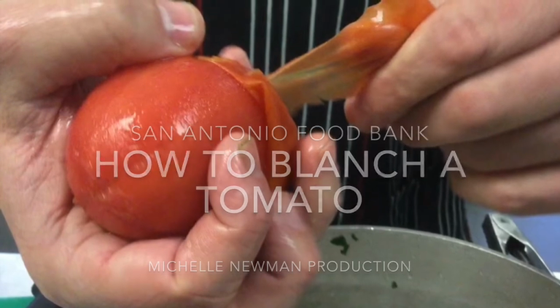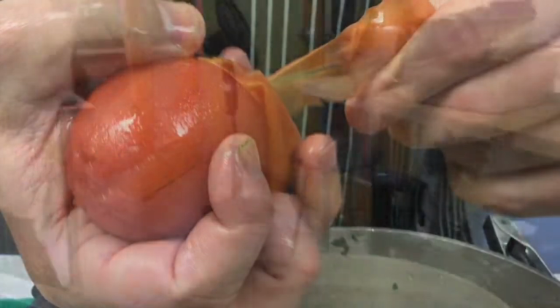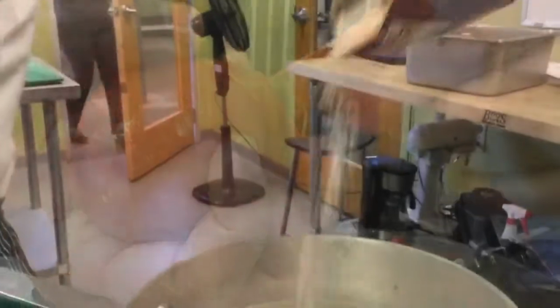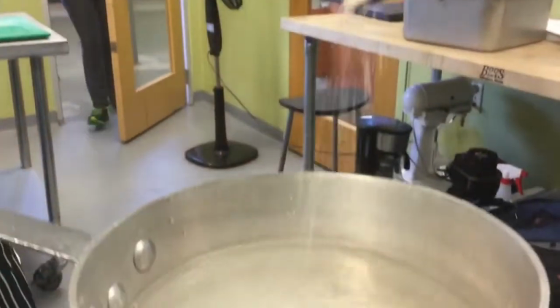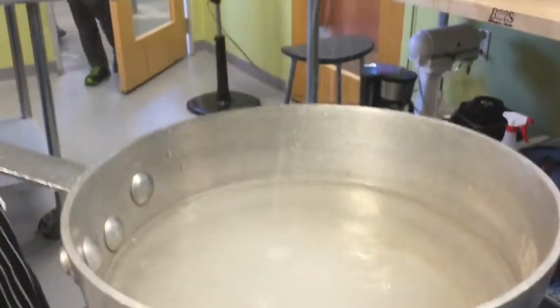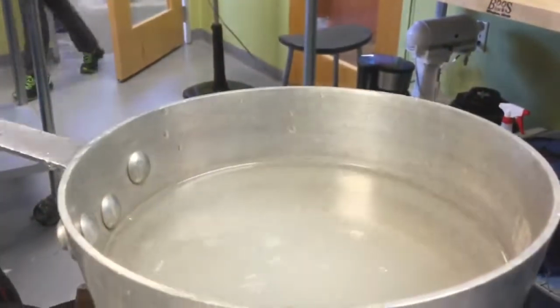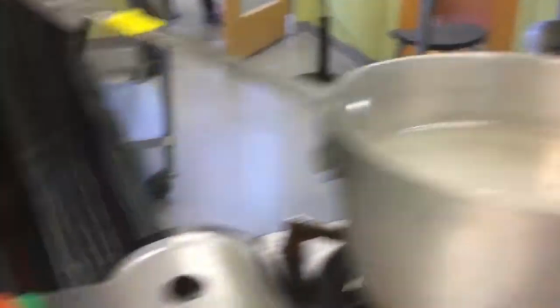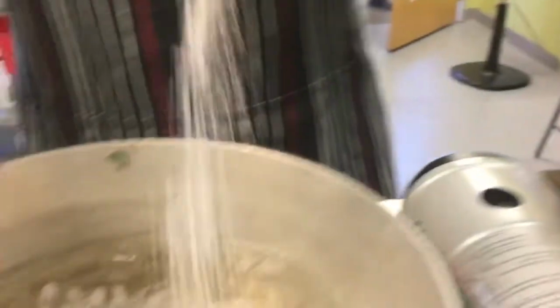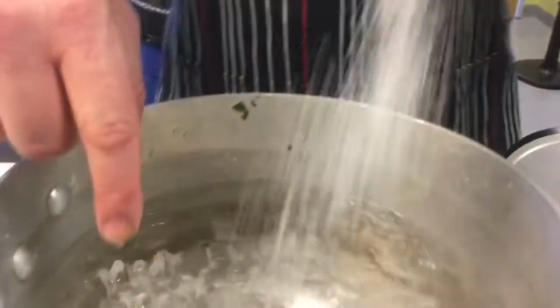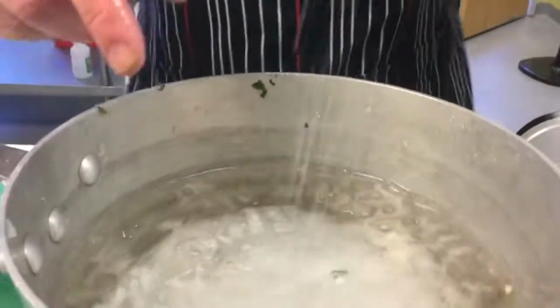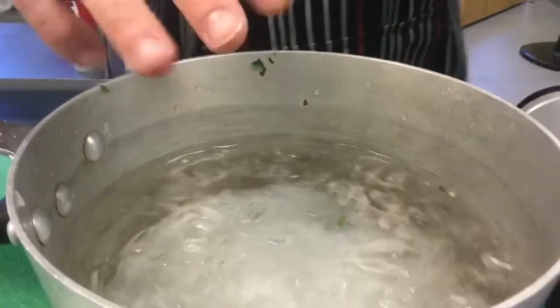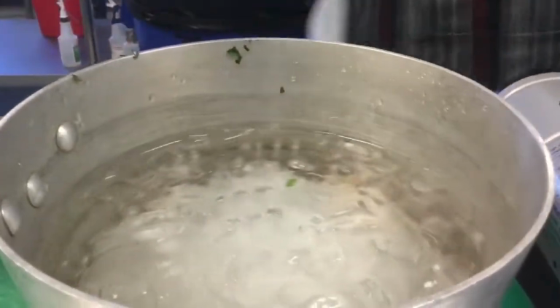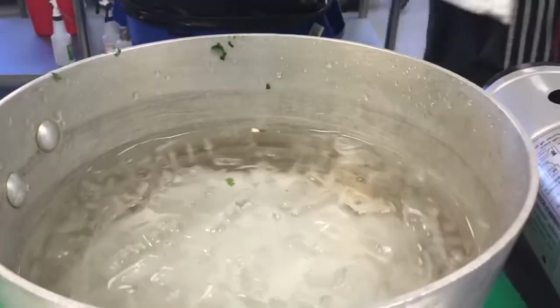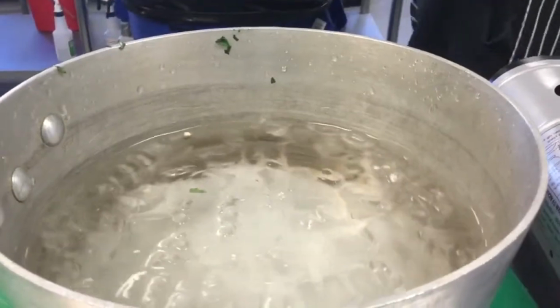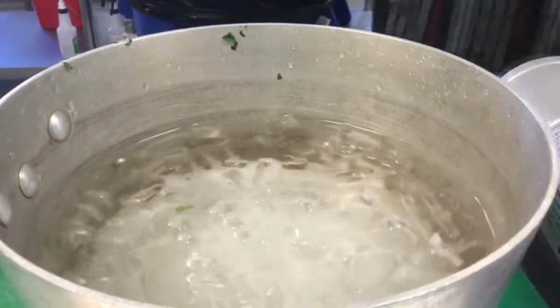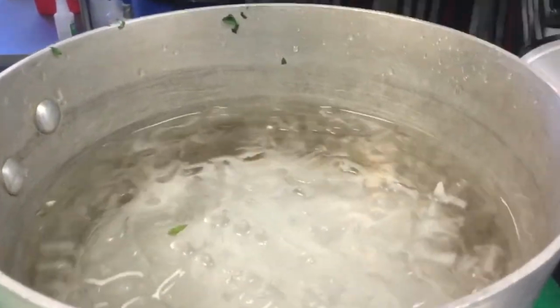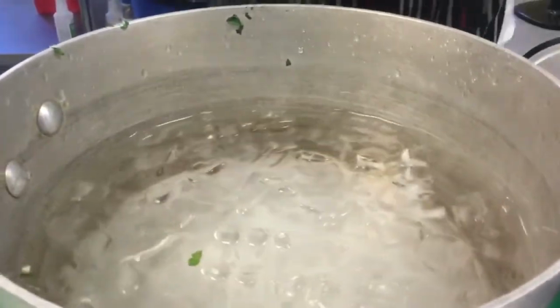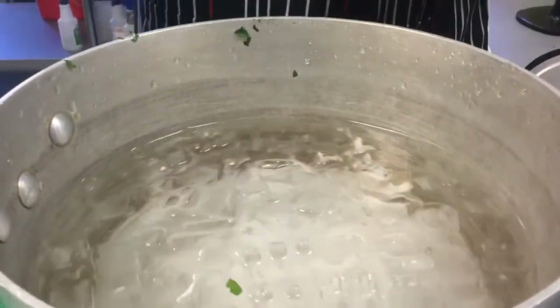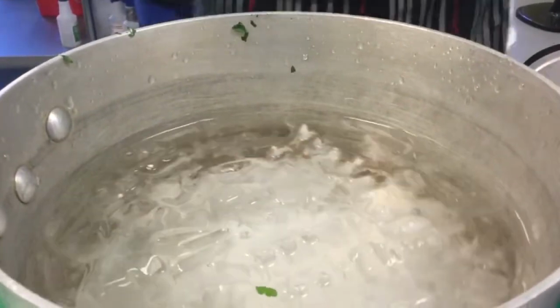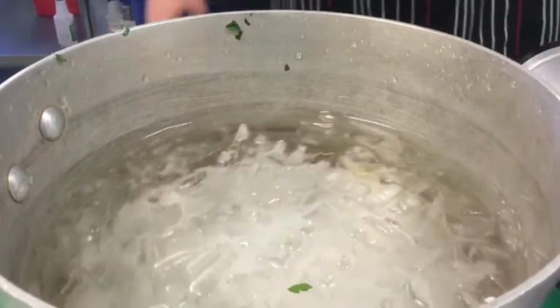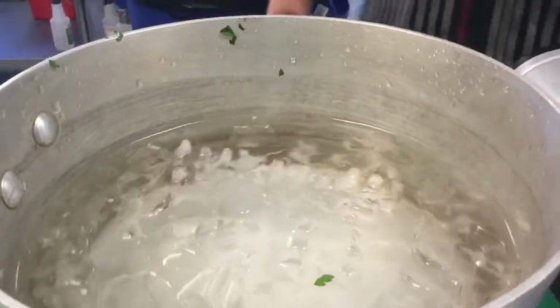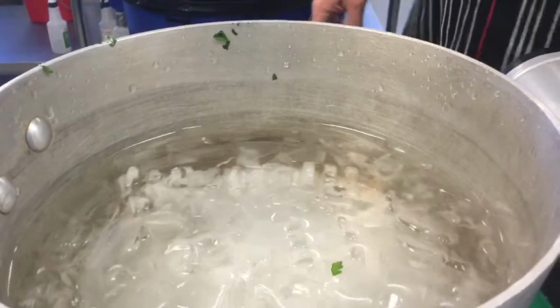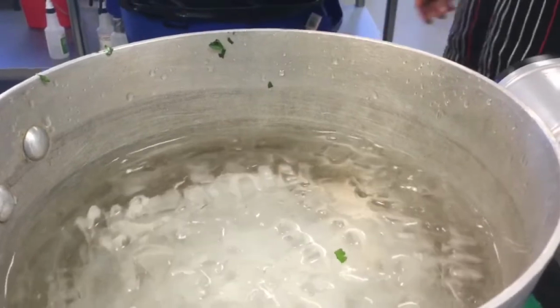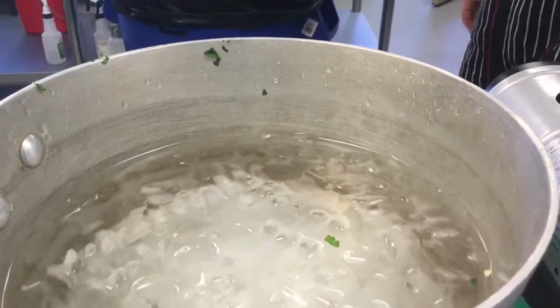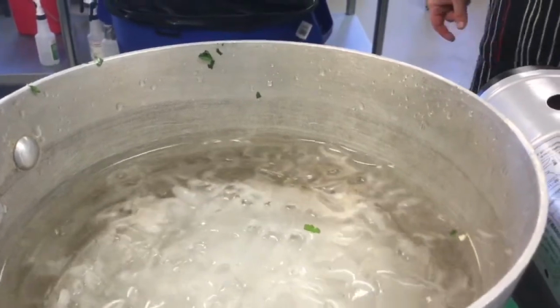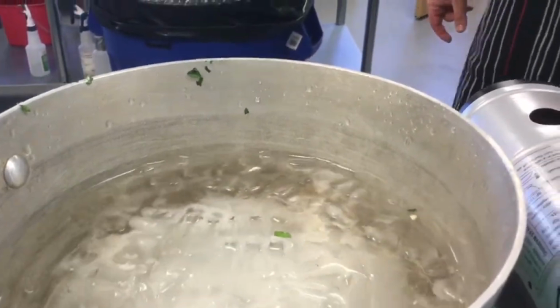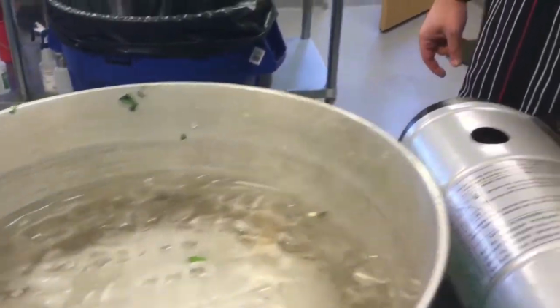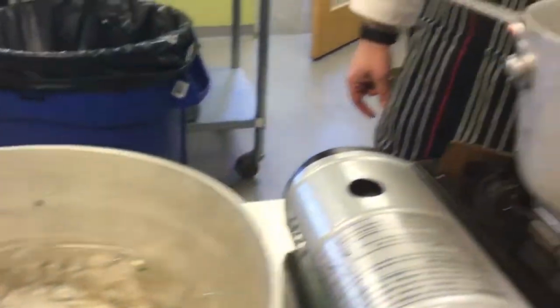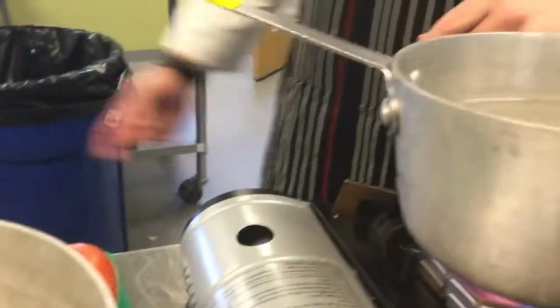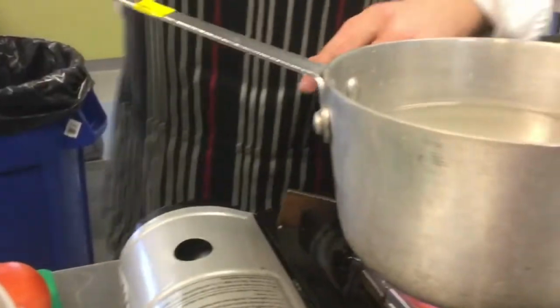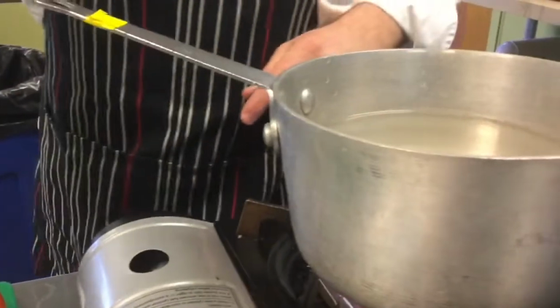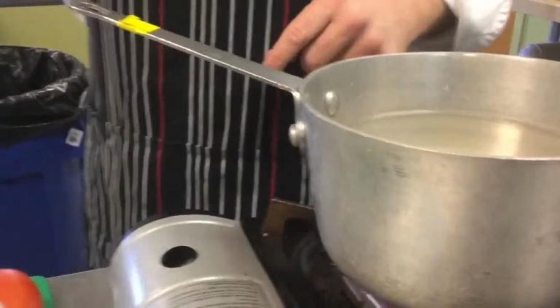We're adding salt to what will be boiling water and freezing water because salt is magical. It makes water boil at a higher temperature and freeze at a lower temperature, so this will boil at higher than 212 degrees and freeze below 32.